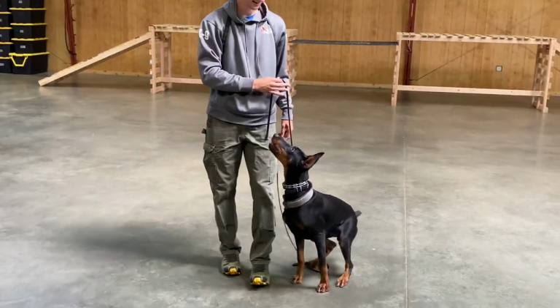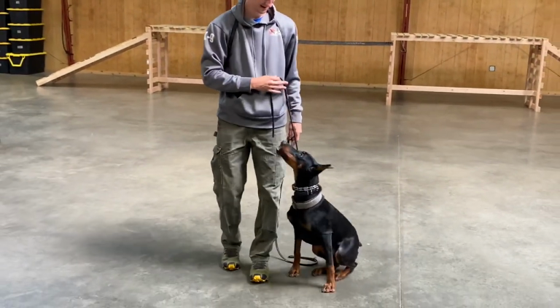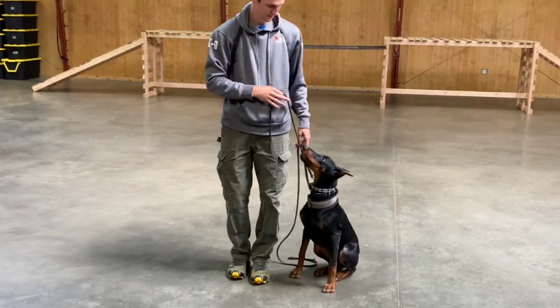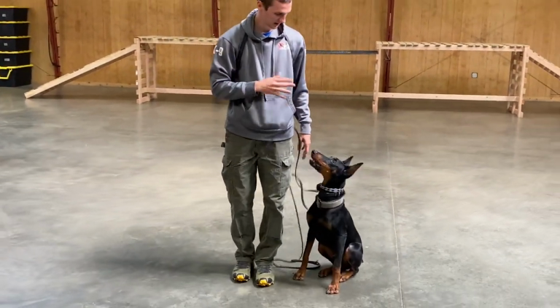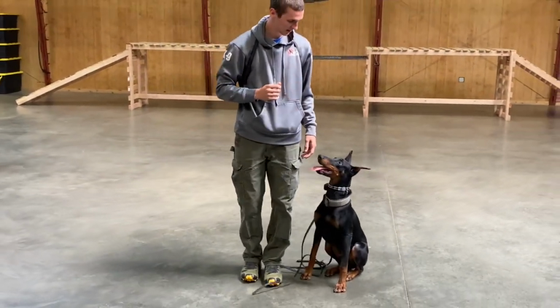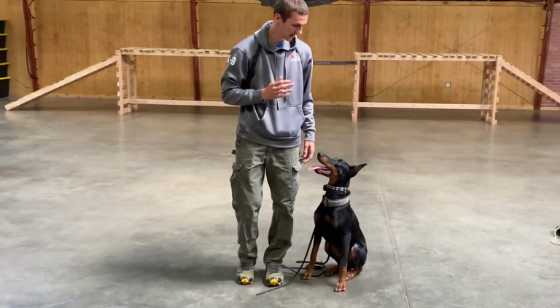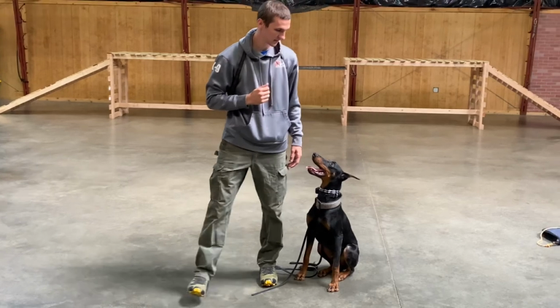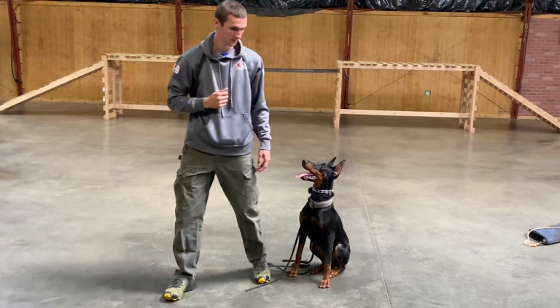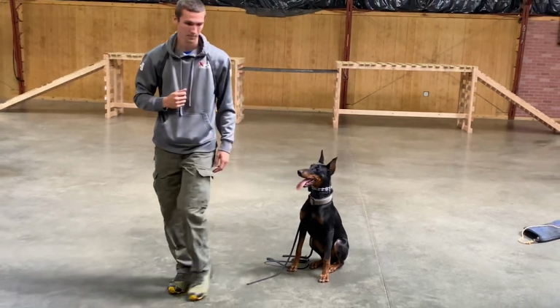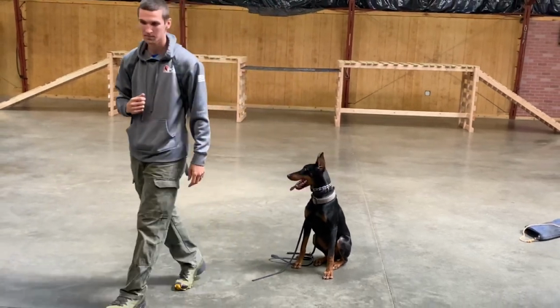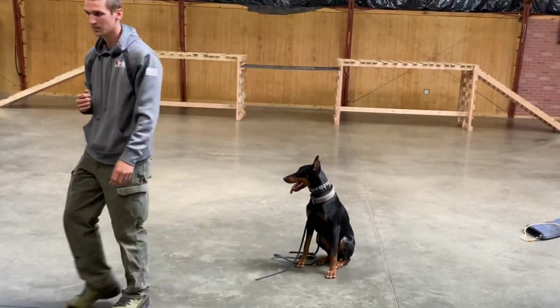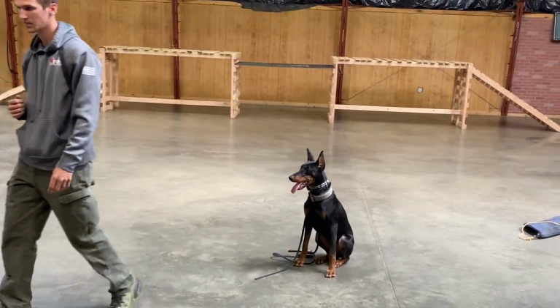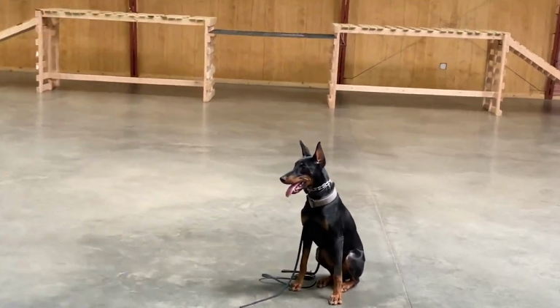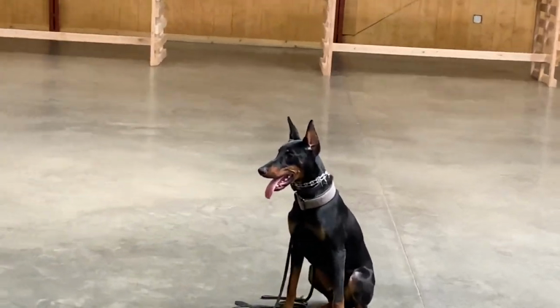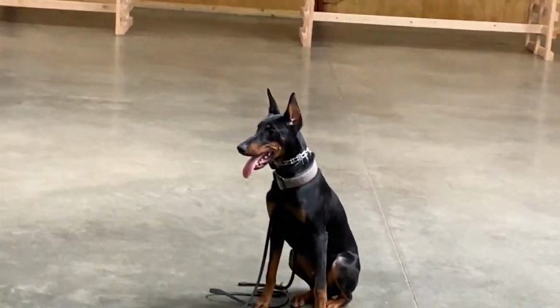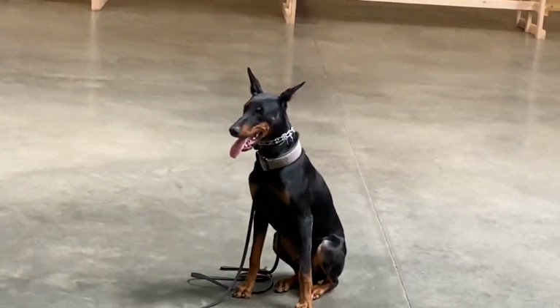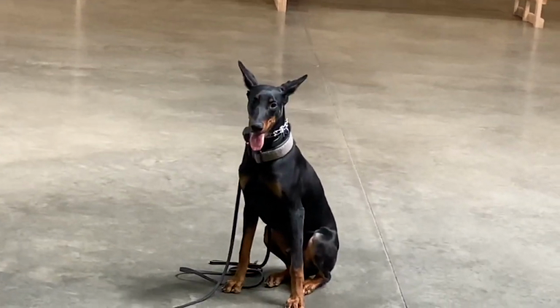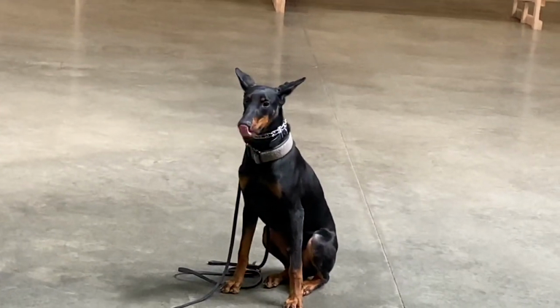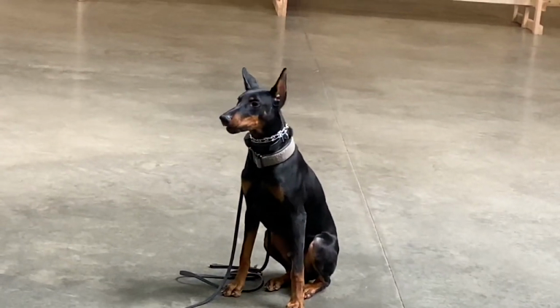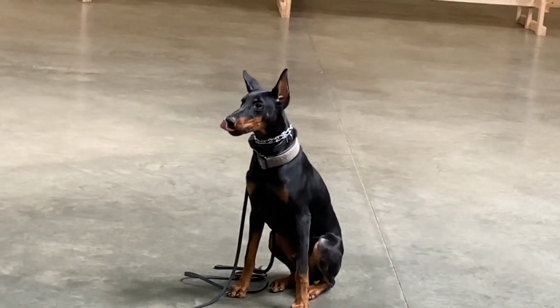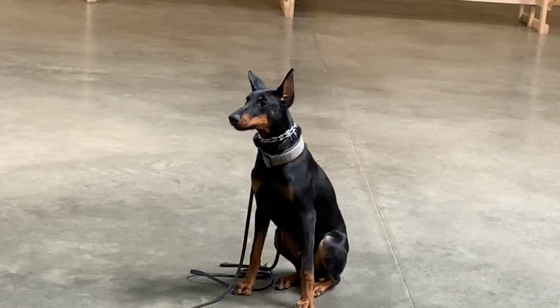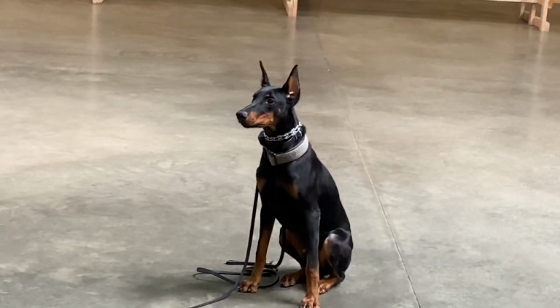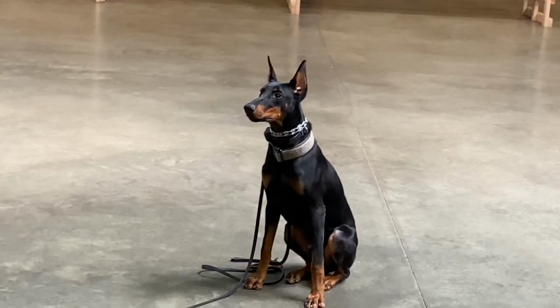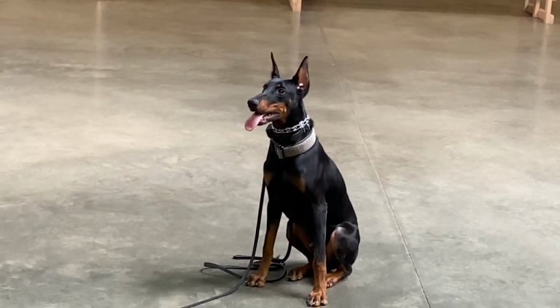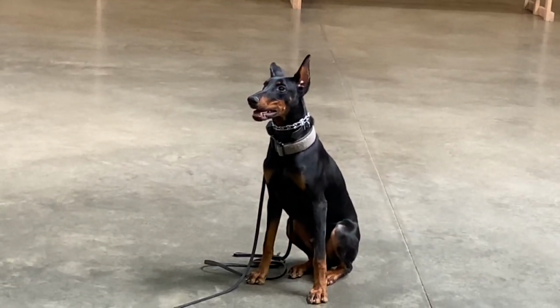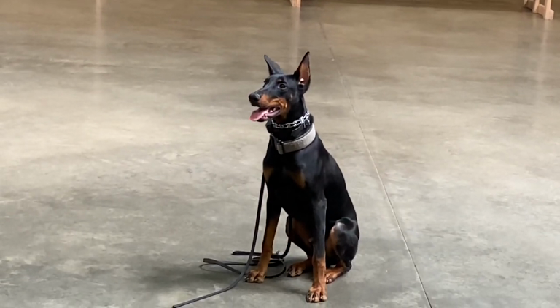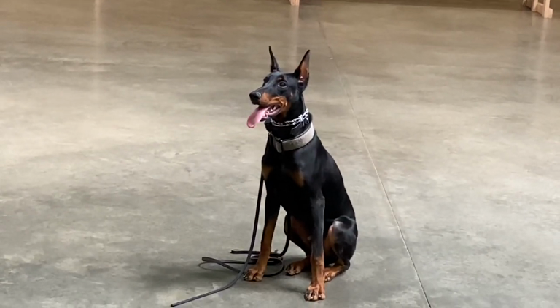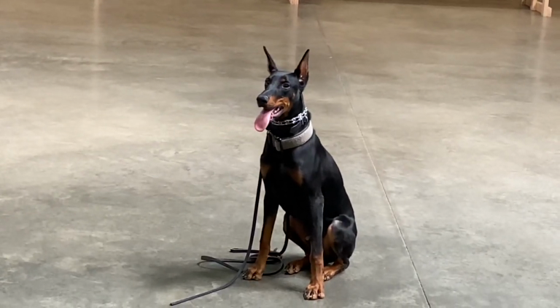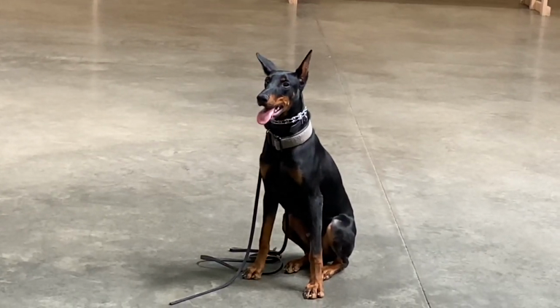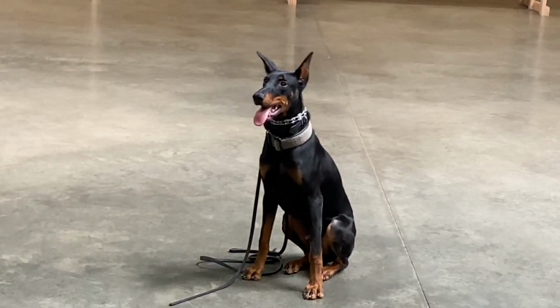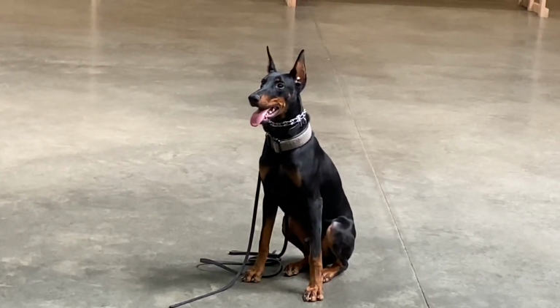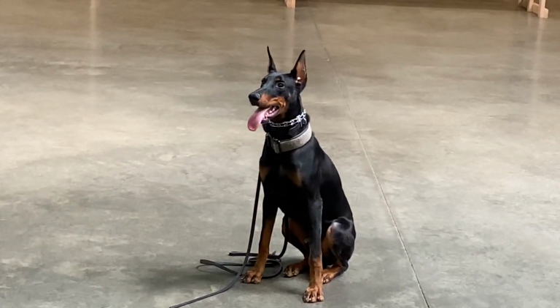No warm up, no practice, no nothing. Protection Dog Cells — we like transparency. What you see is what you get, and that's rock star stuff right there. Hope you enjoyed it.